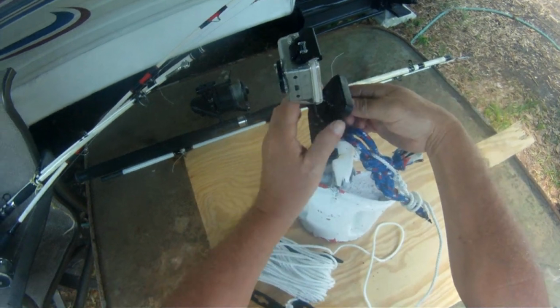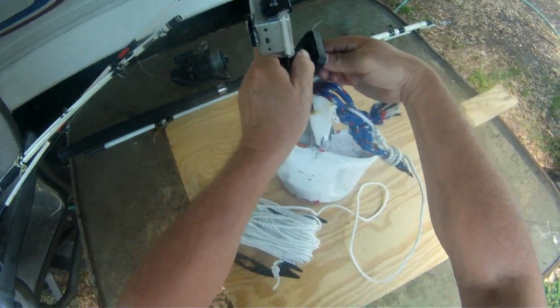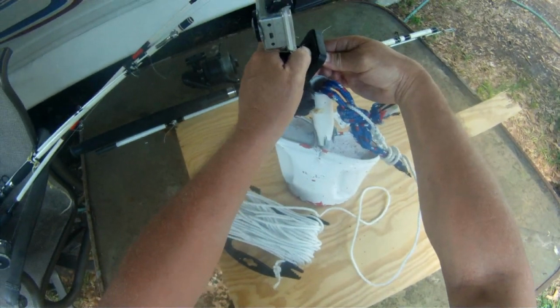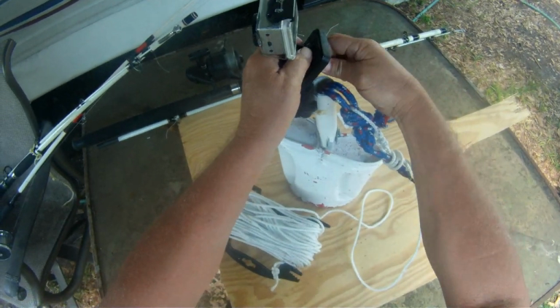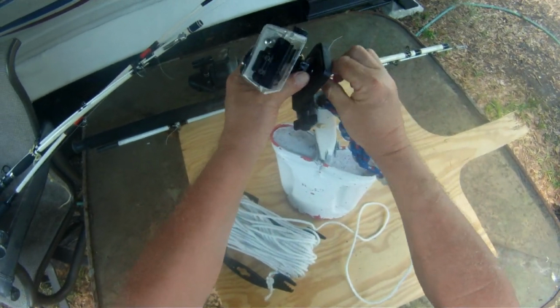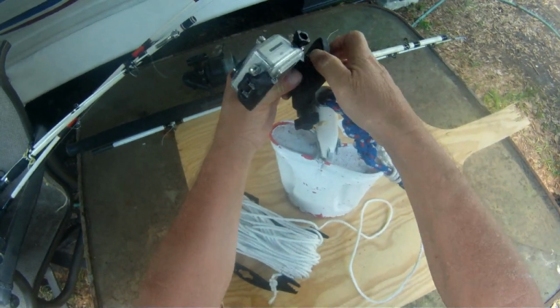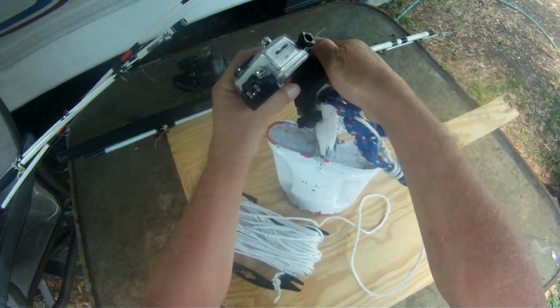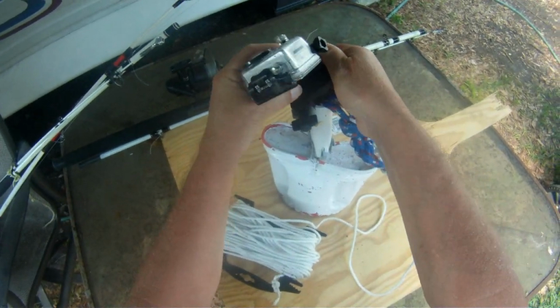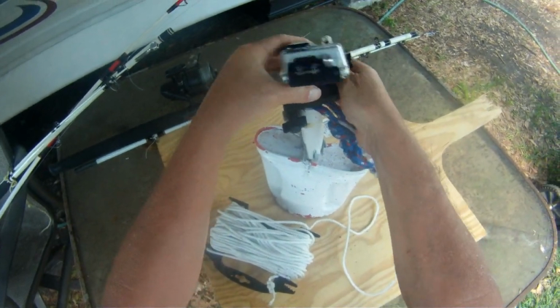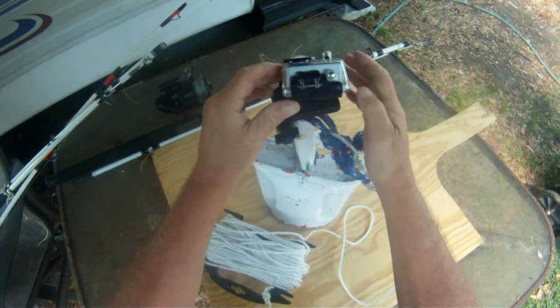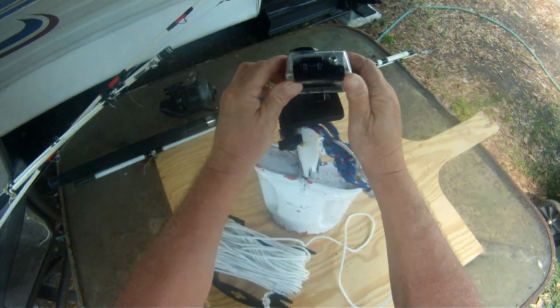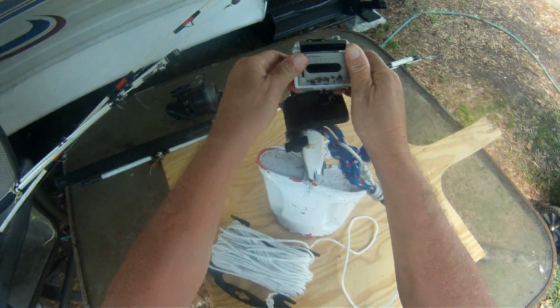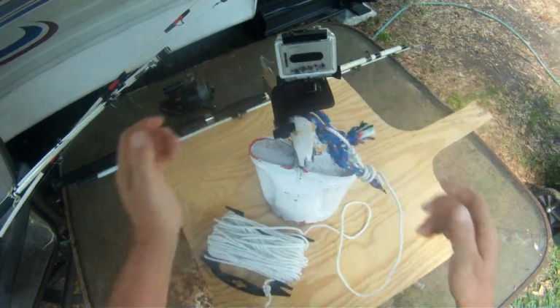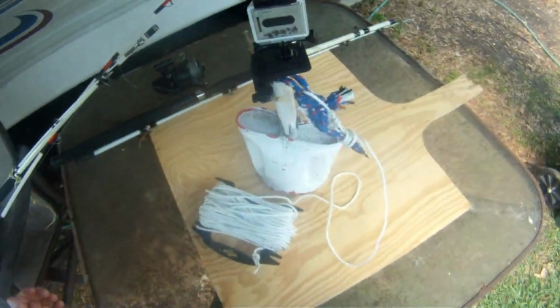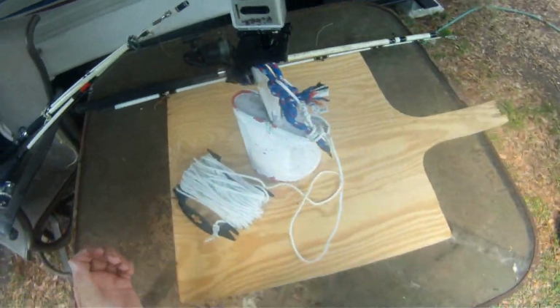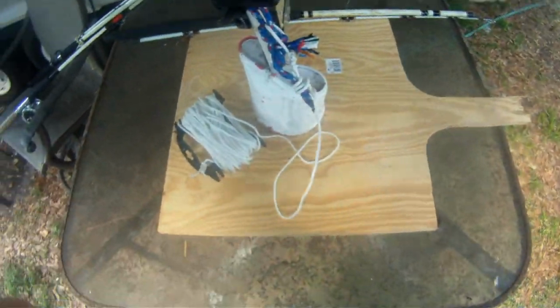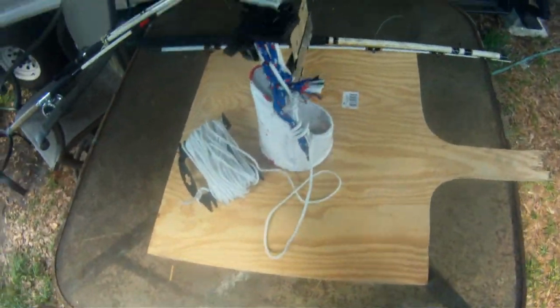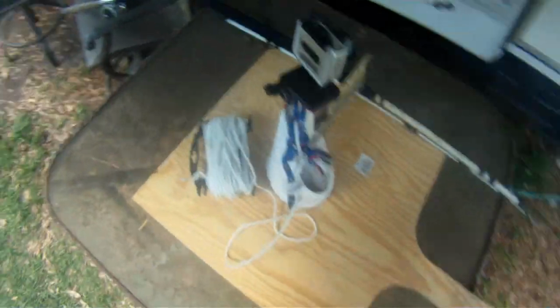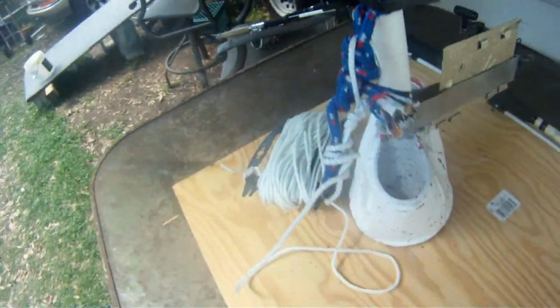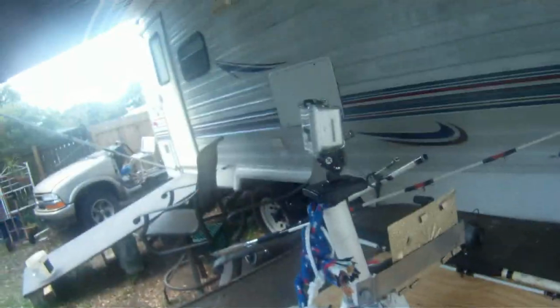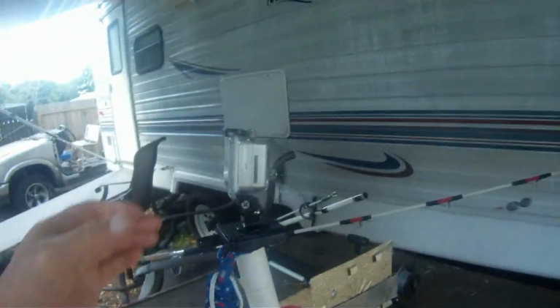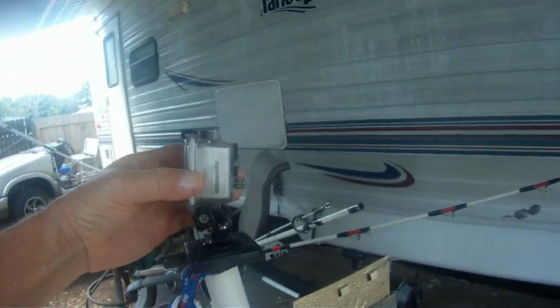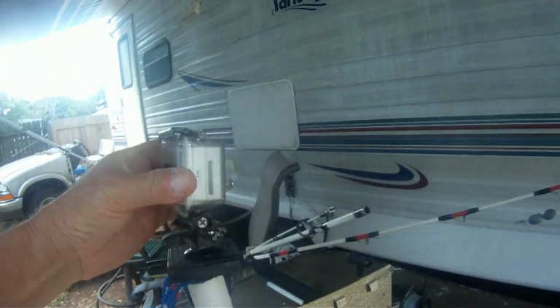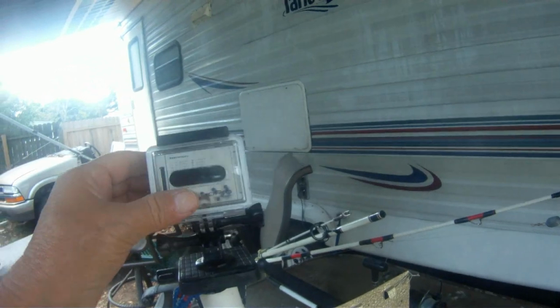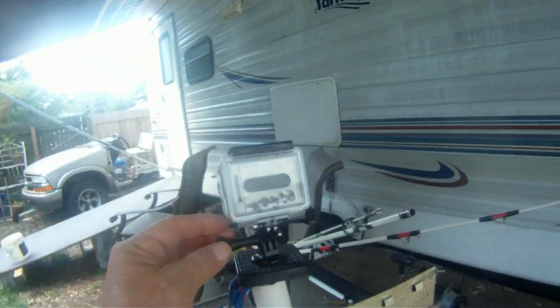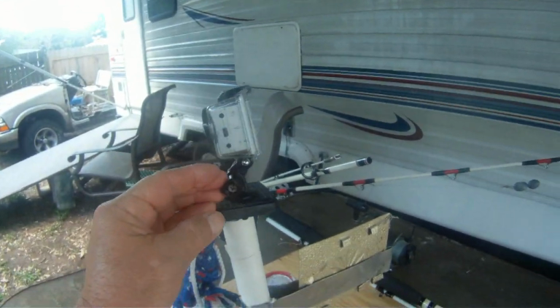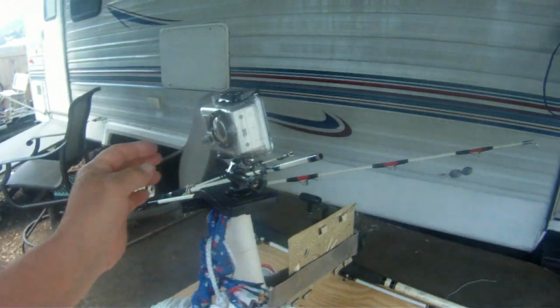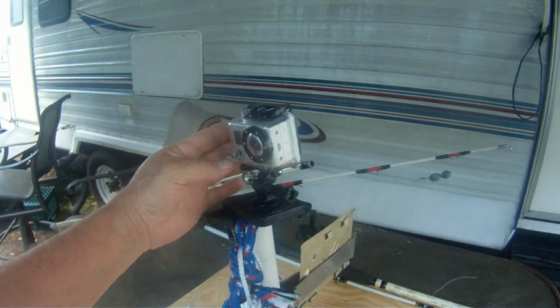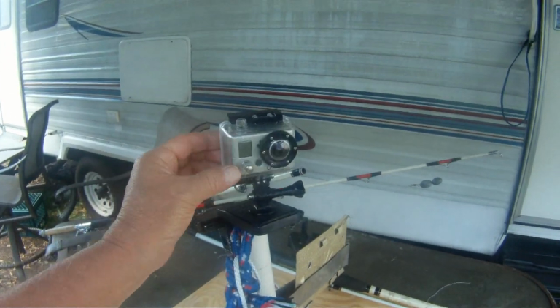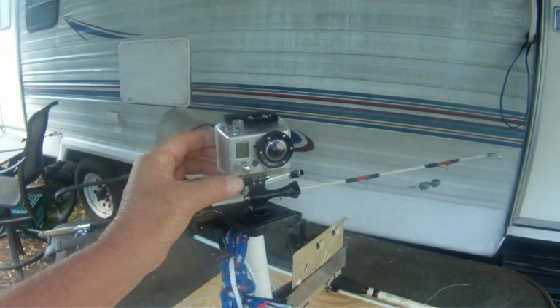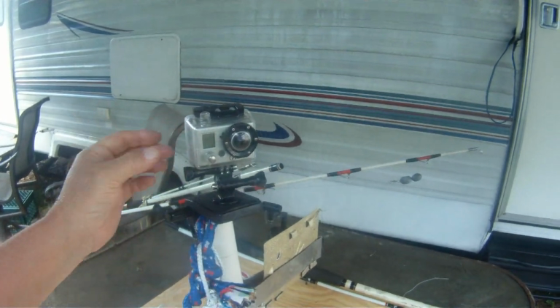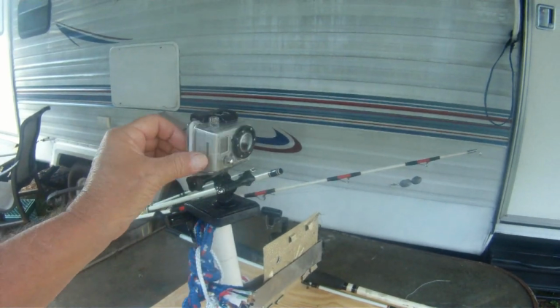This fitting here, you can pretty much turn it any direction you want in order to video. Turn it pretty much any way you want and just tighten it down.